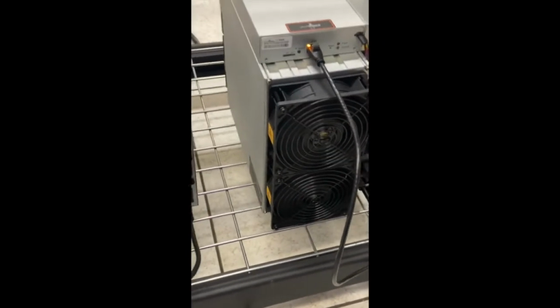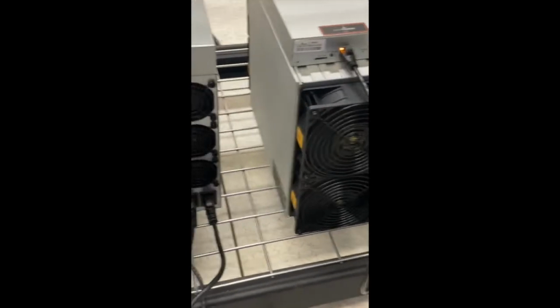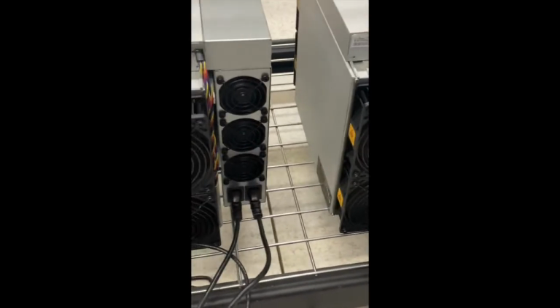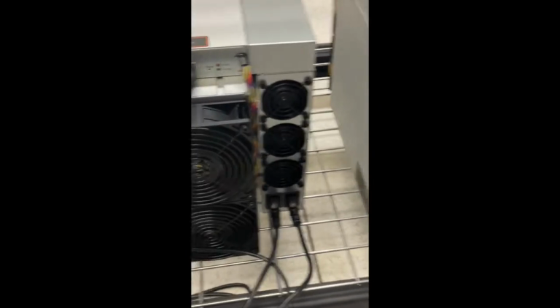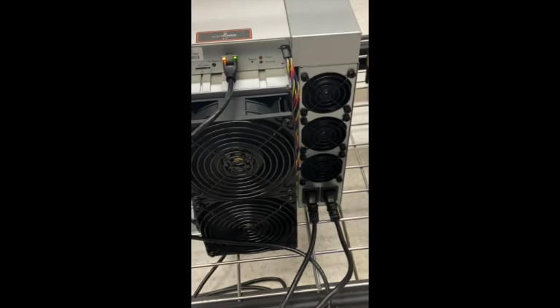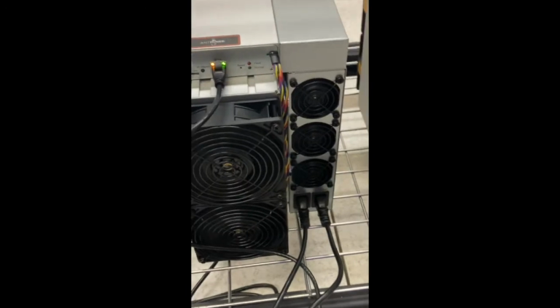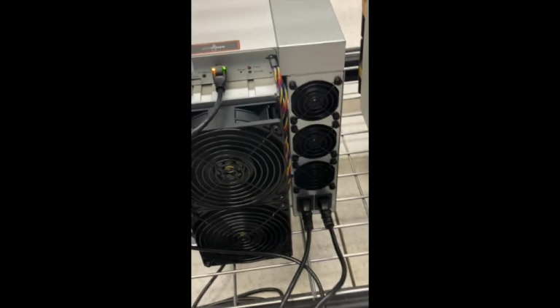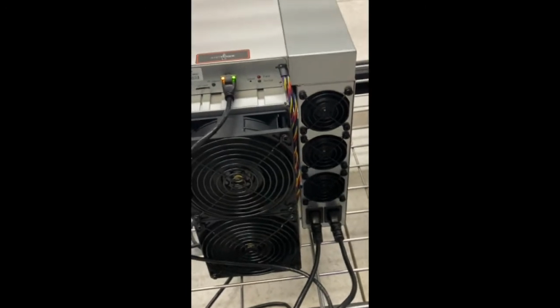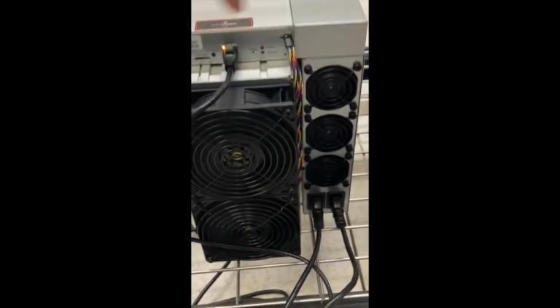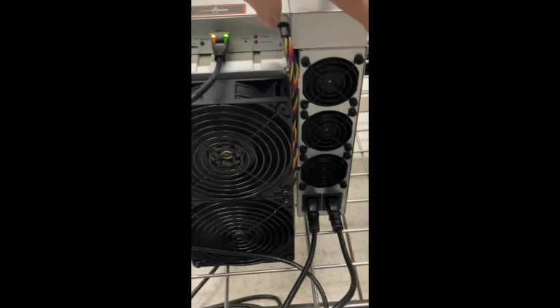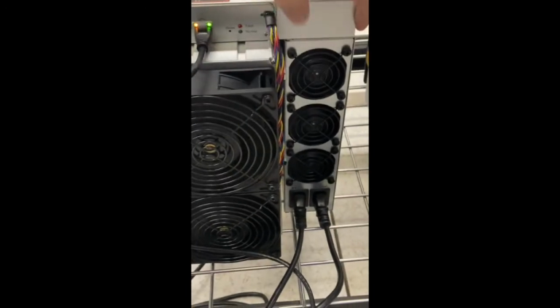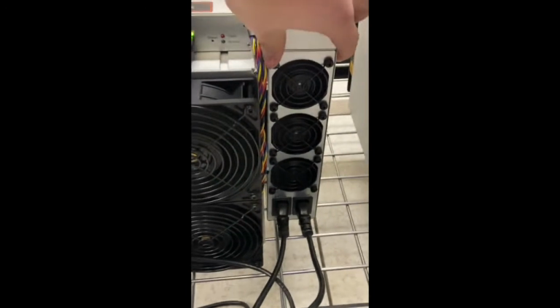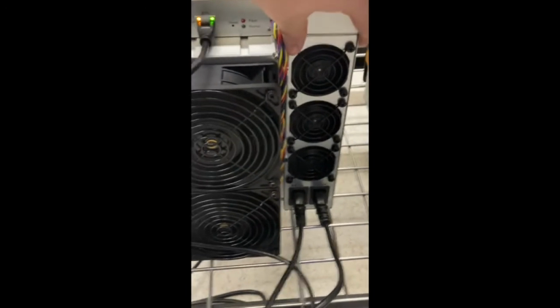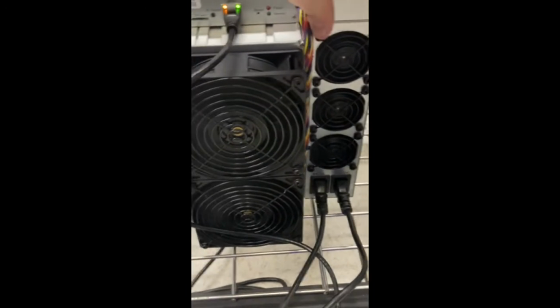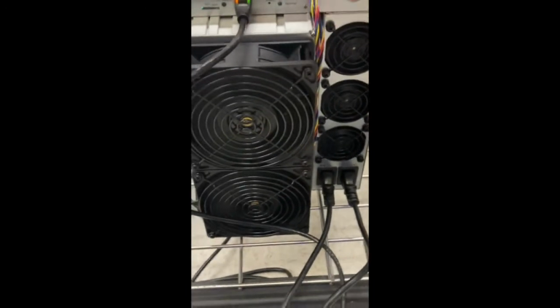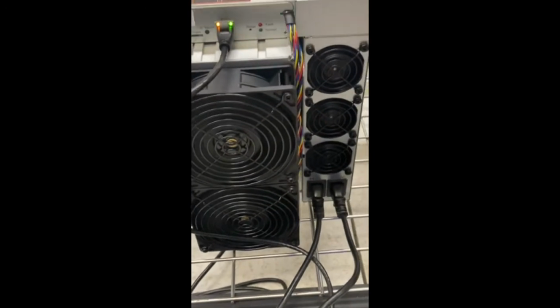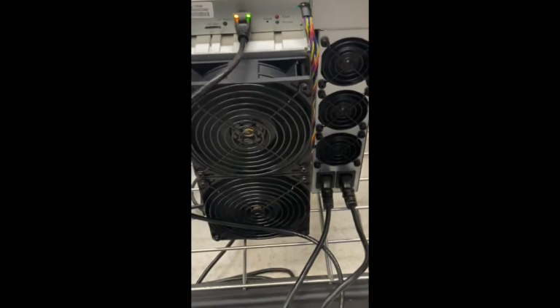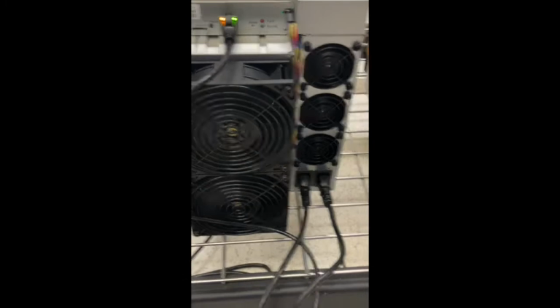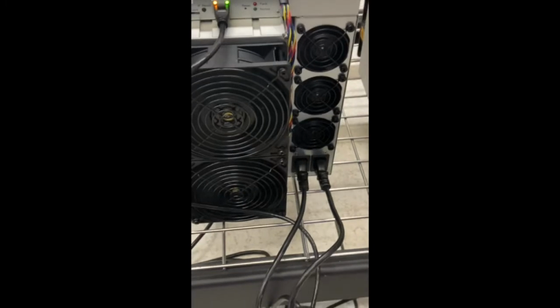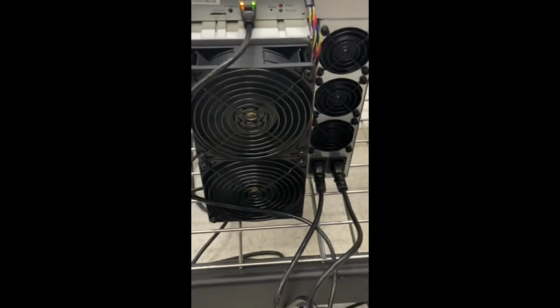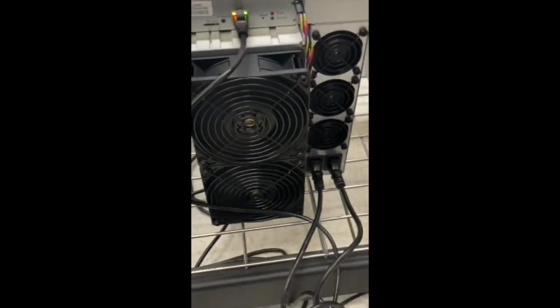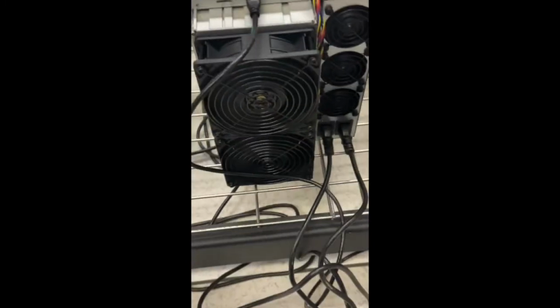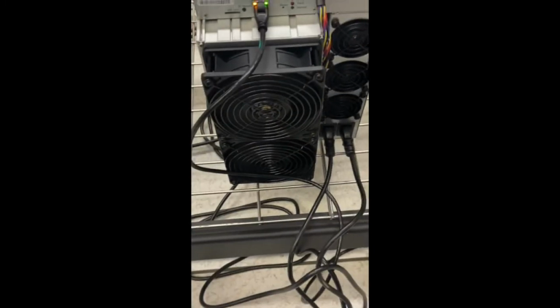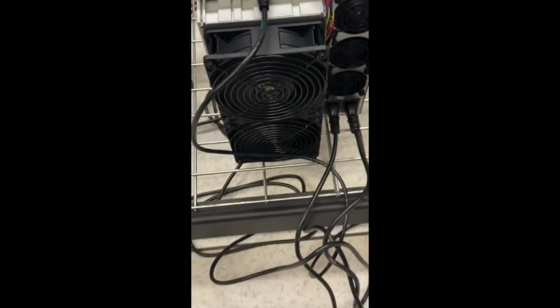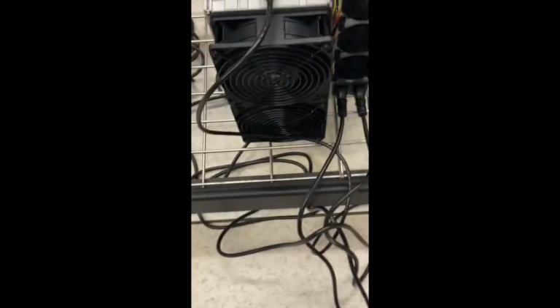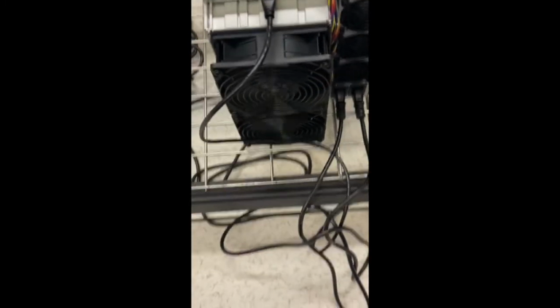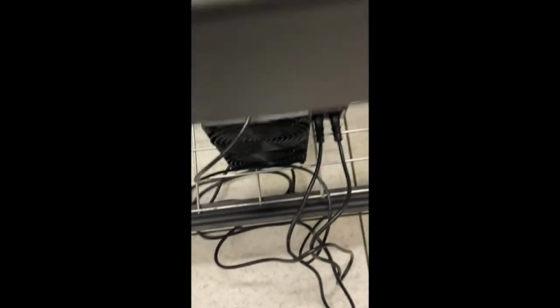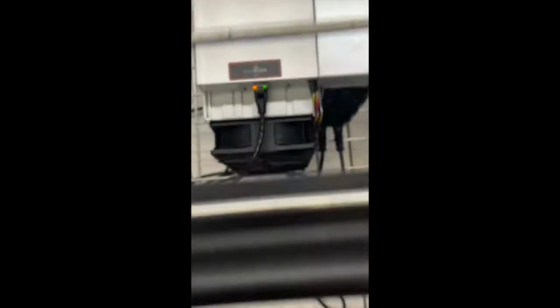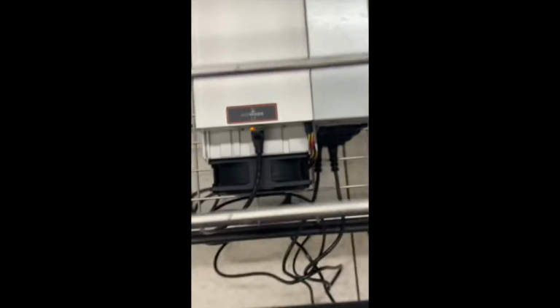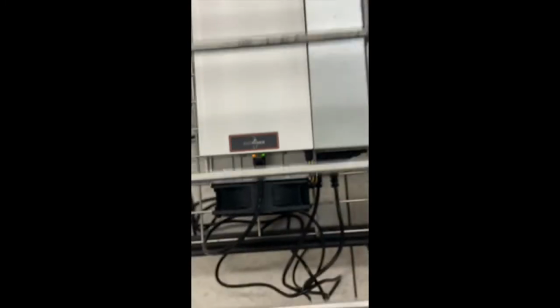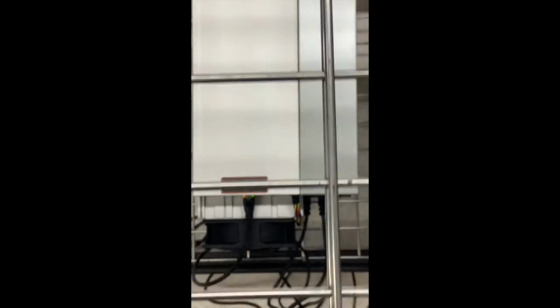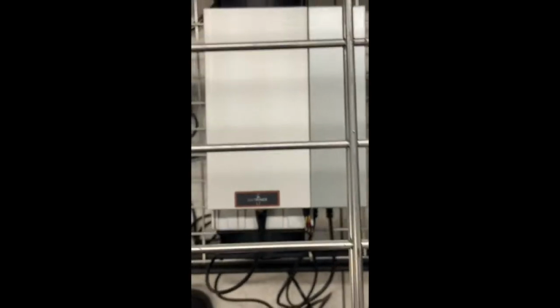Bitmain, citing supply chain issues in different emails and different posts that they put out, pushed these back to now. So we are now getting in the first batch of our batches and working through those.